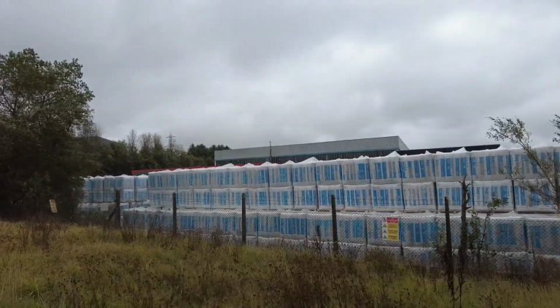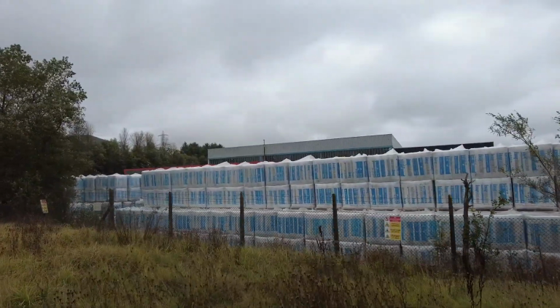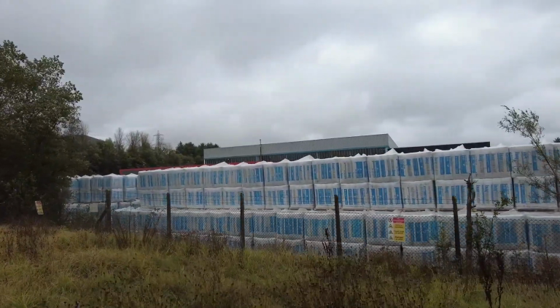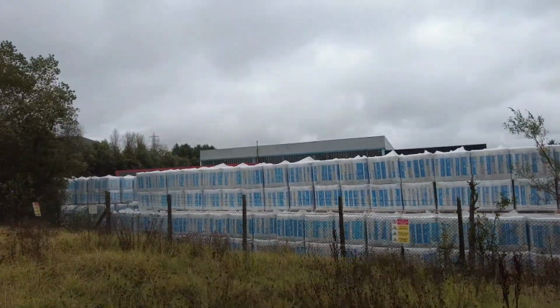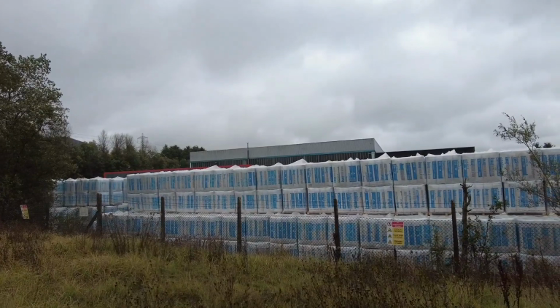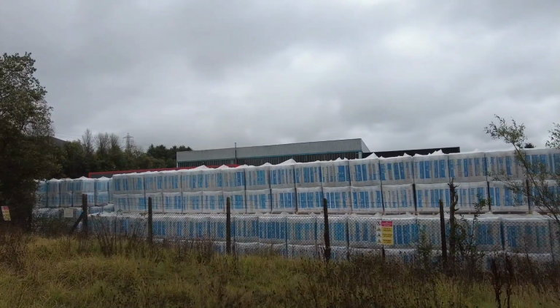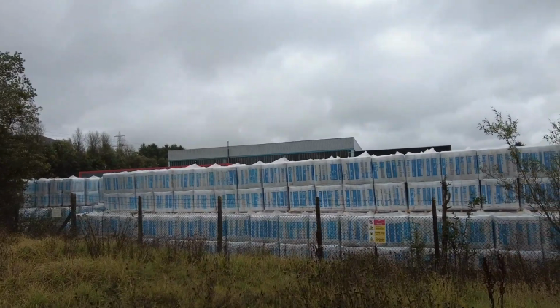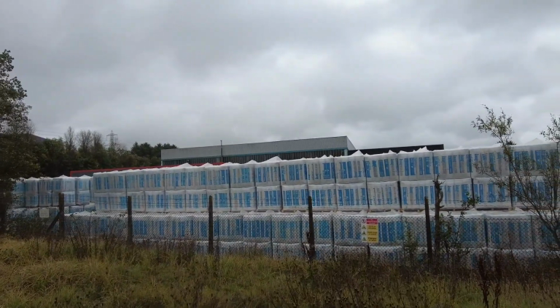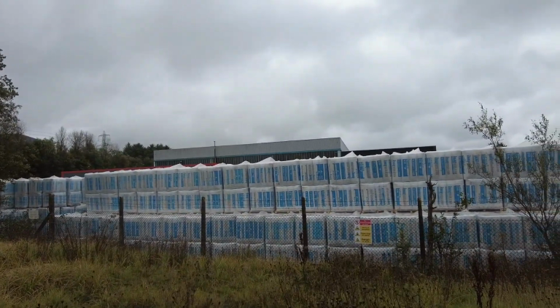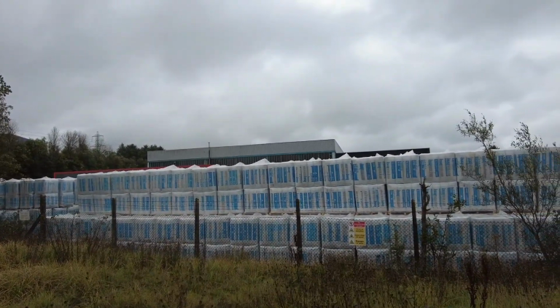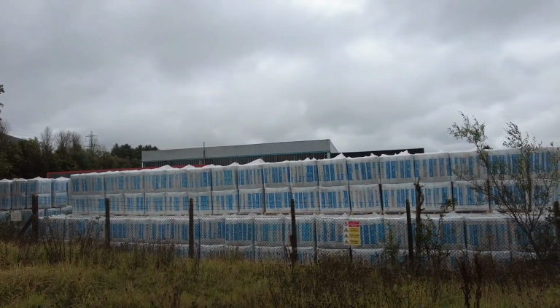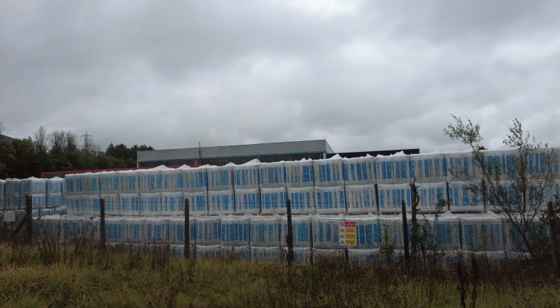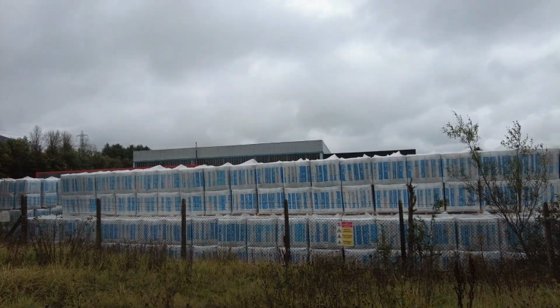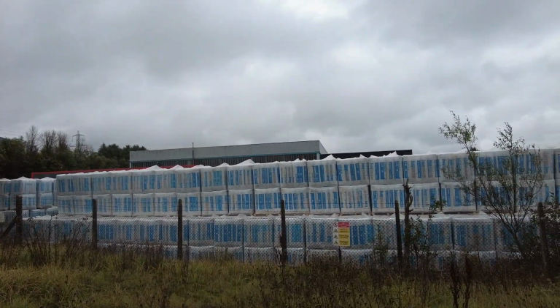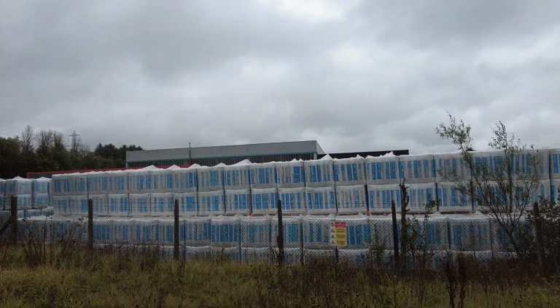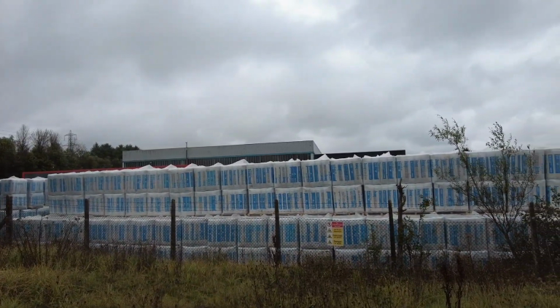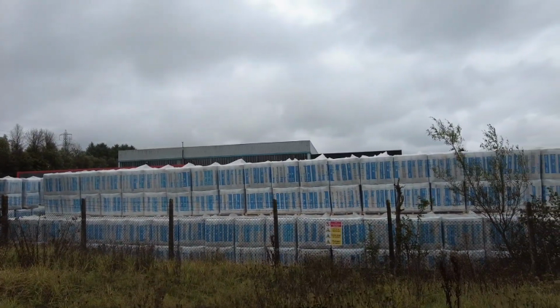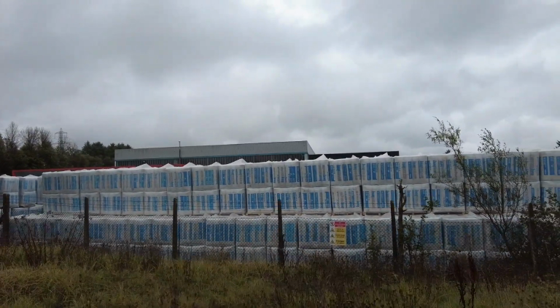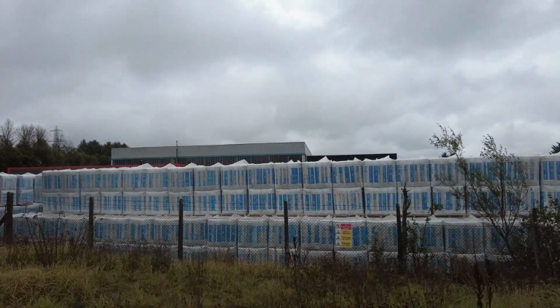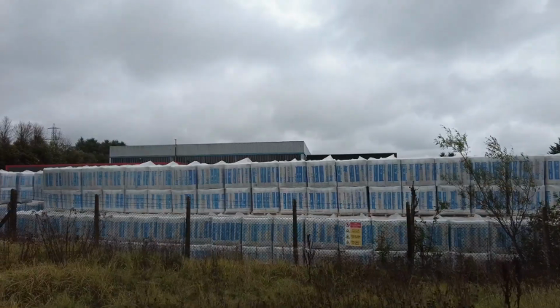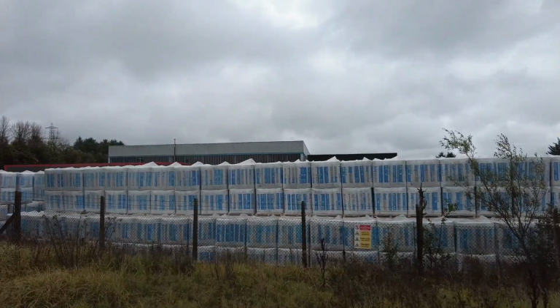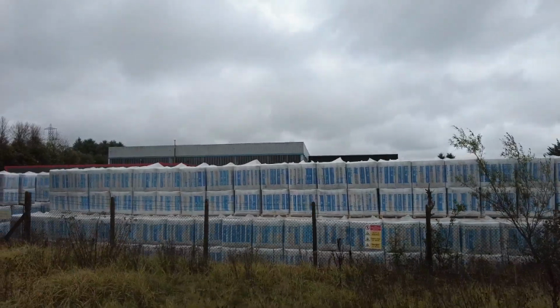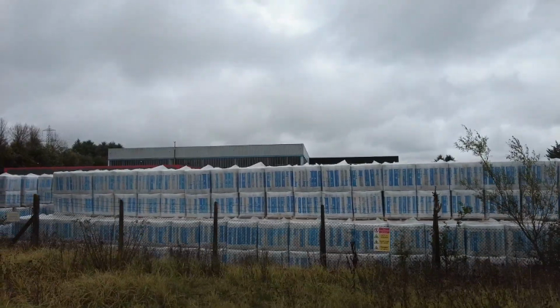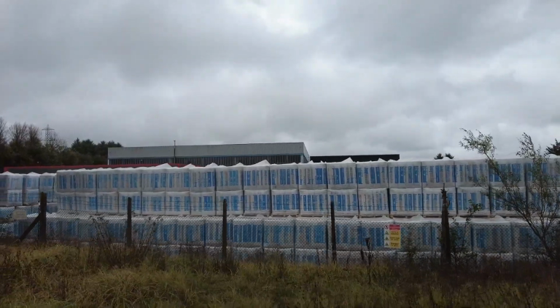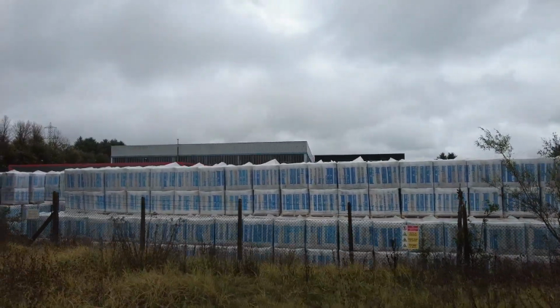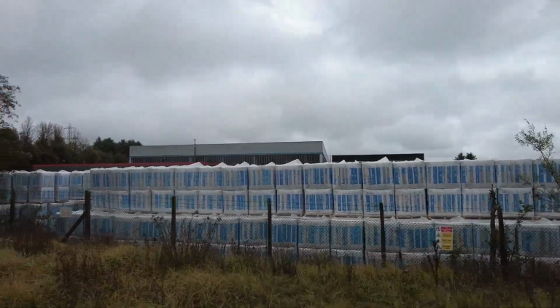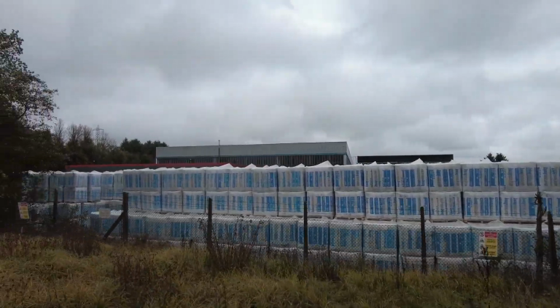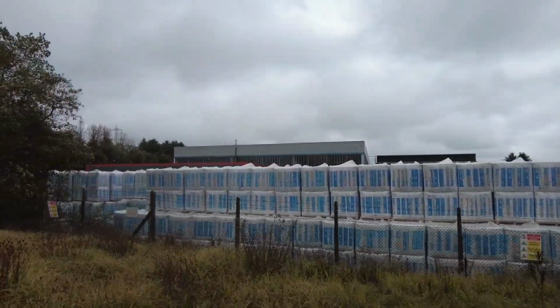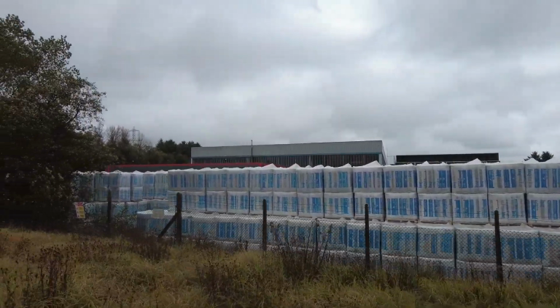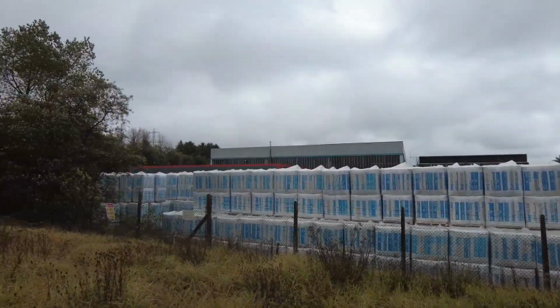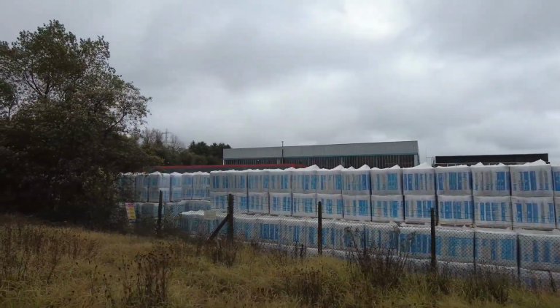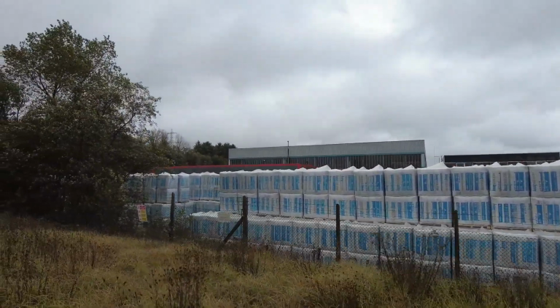CCTV in operation. Guard dogs on patrol. Danger of death. No unauthorised access. Danger. Keep out.